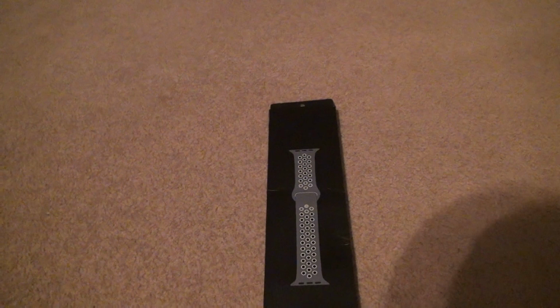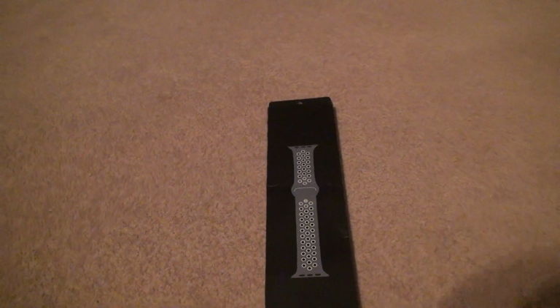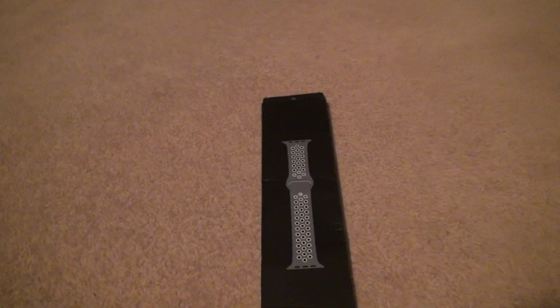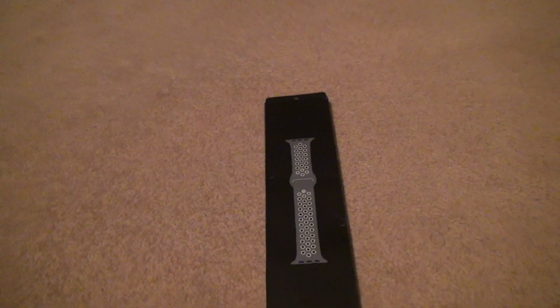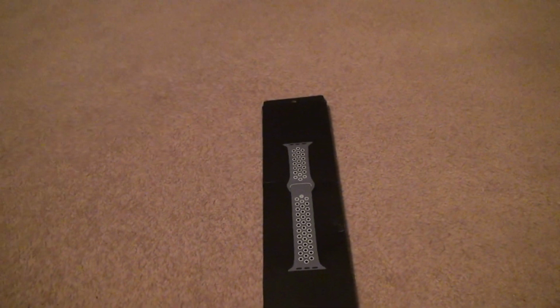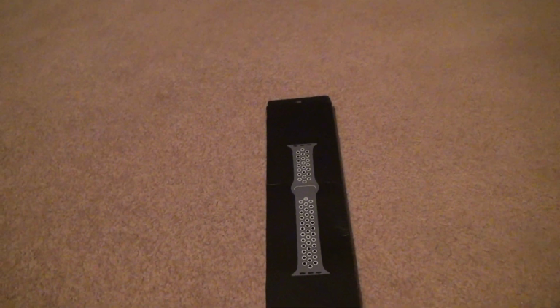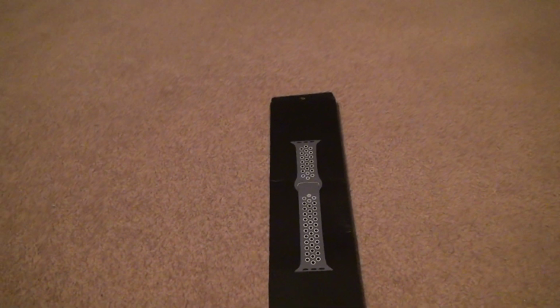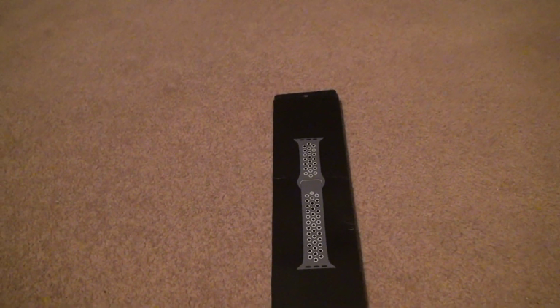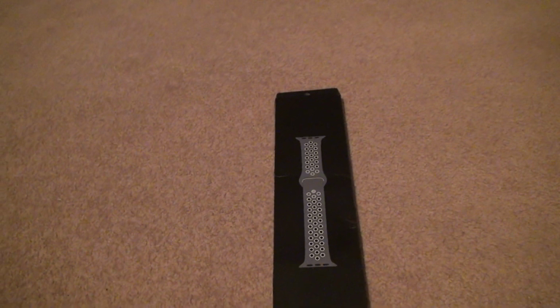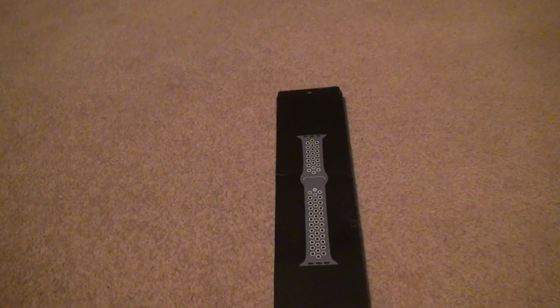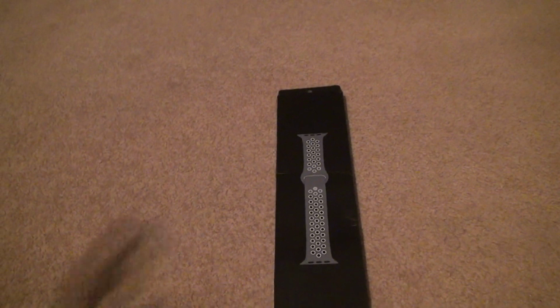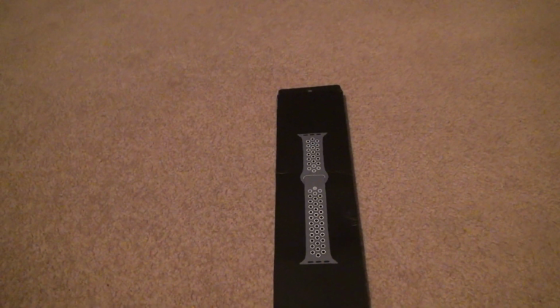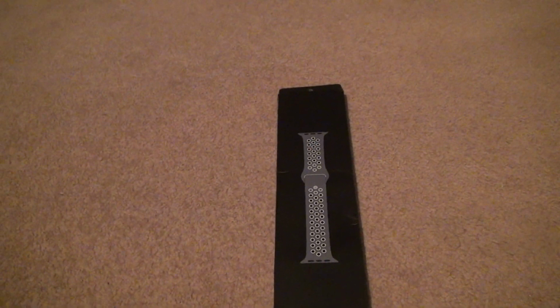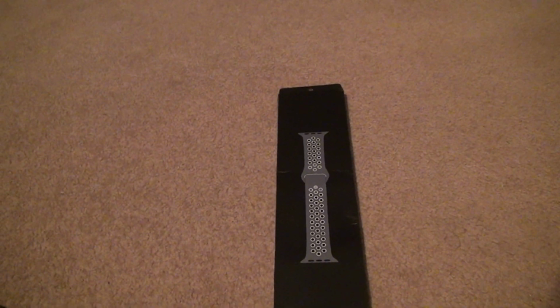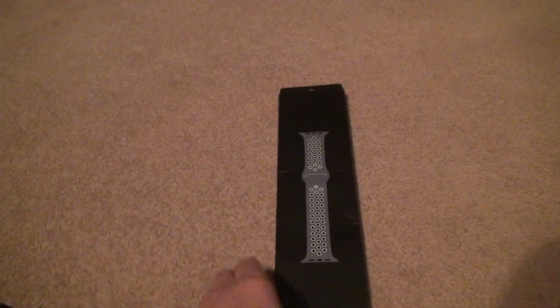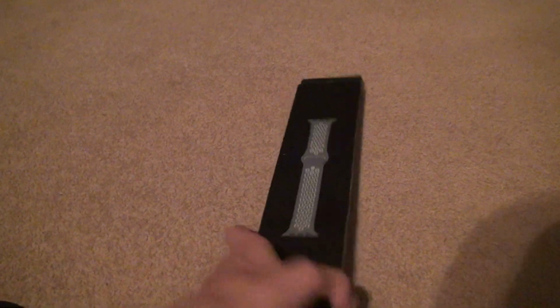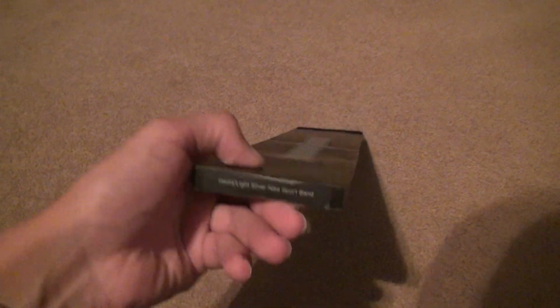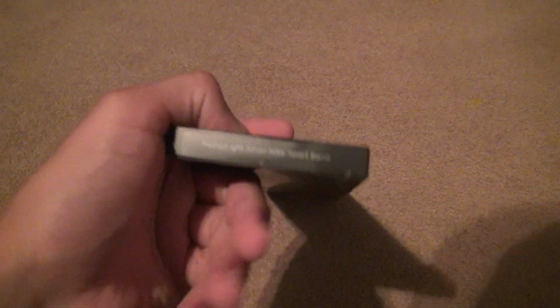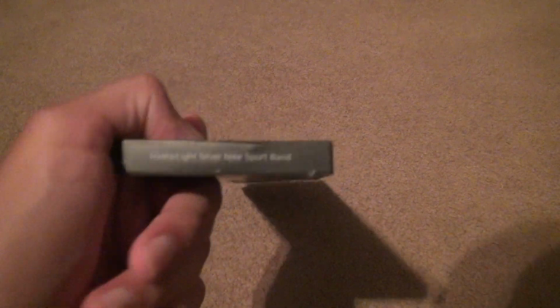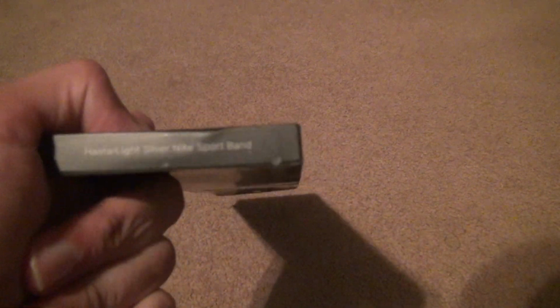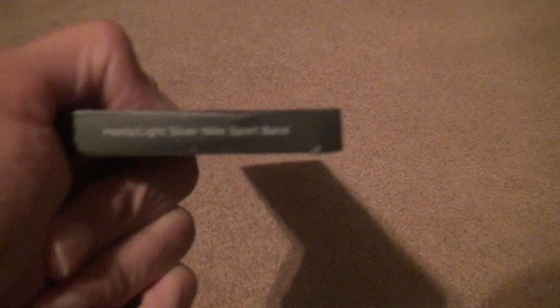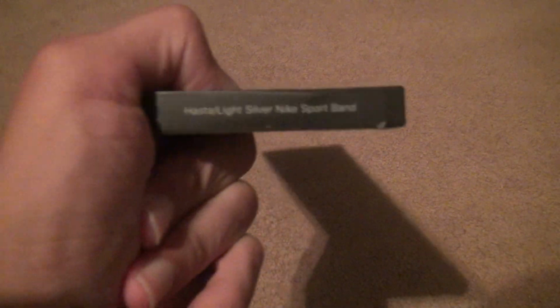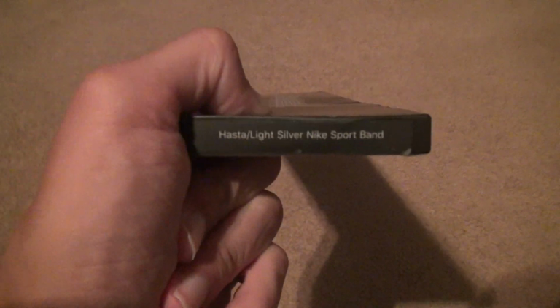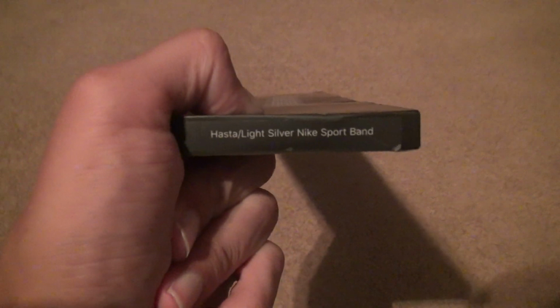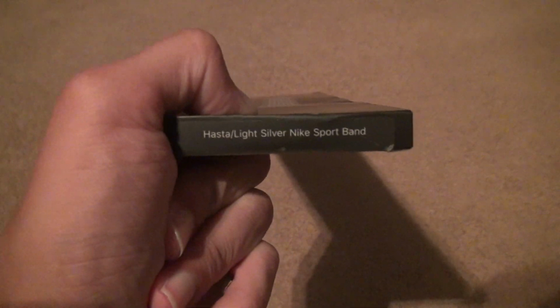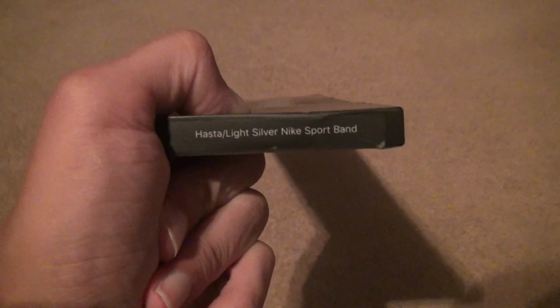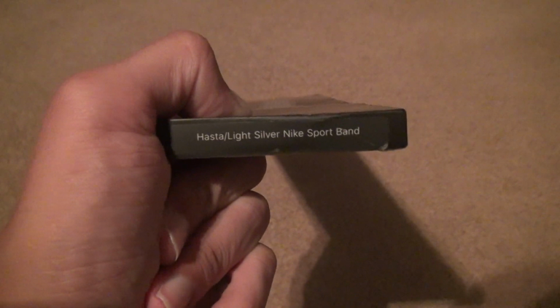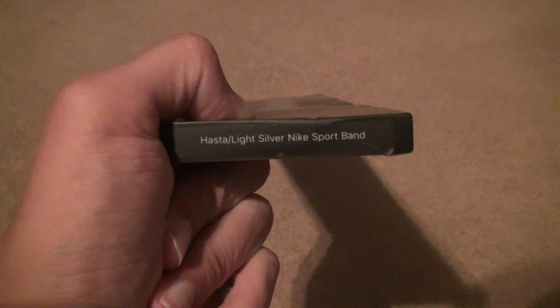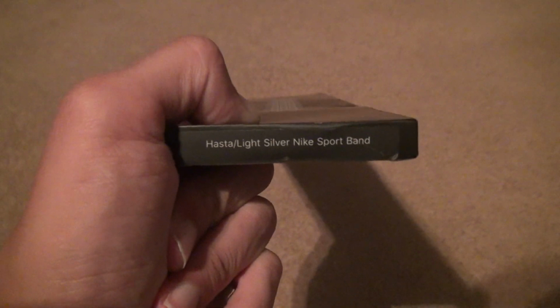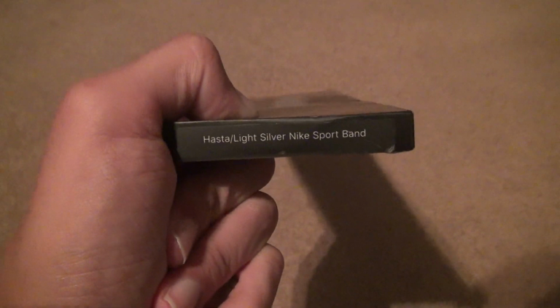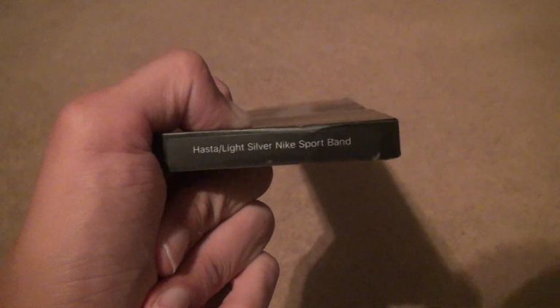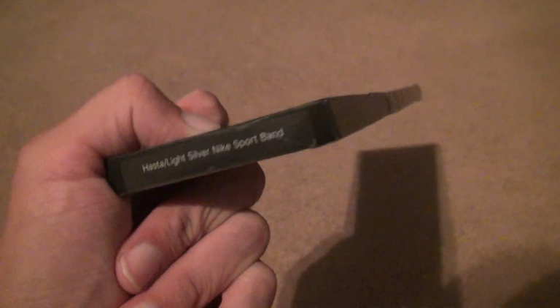Alright, we're here for the unboxing. I thought I wasn't going to need this, but this is an extra now of the — let's get it right — the Hasta Light Silver Nike Sport Band.